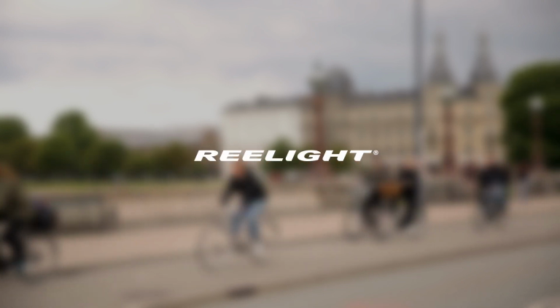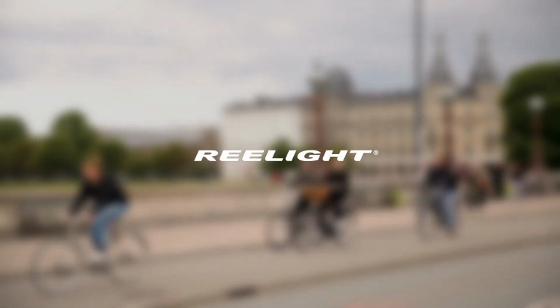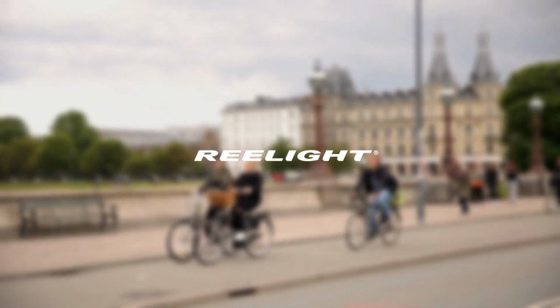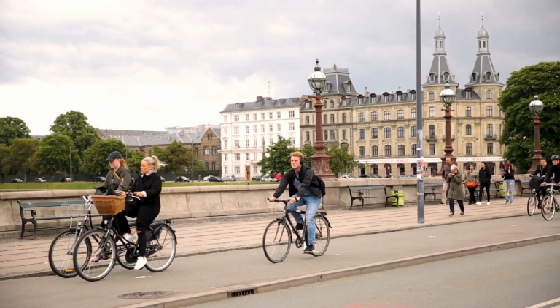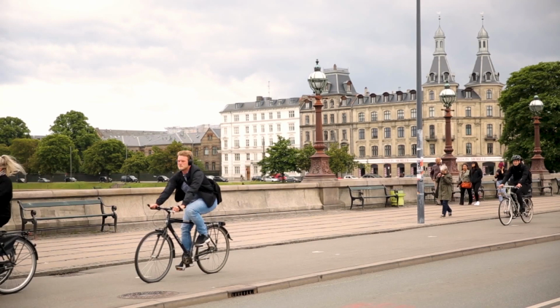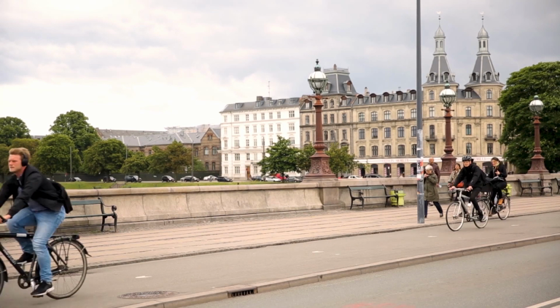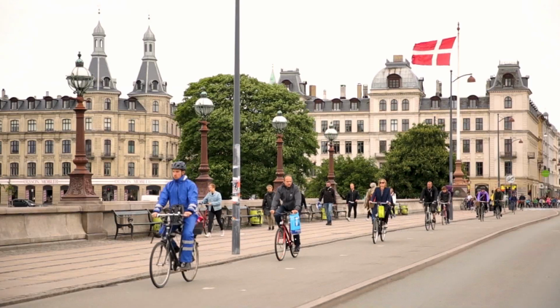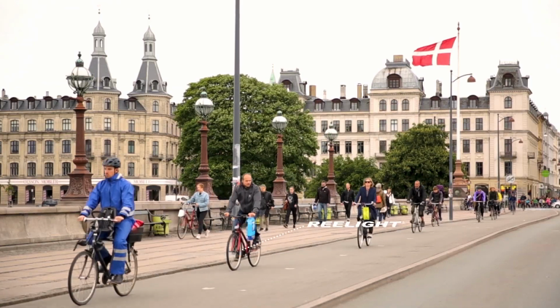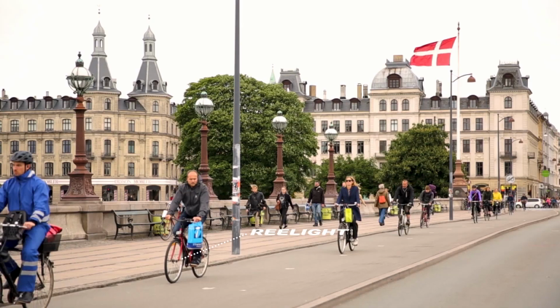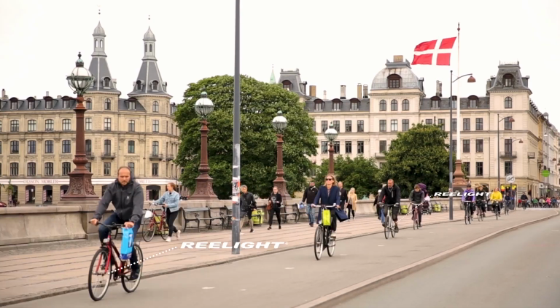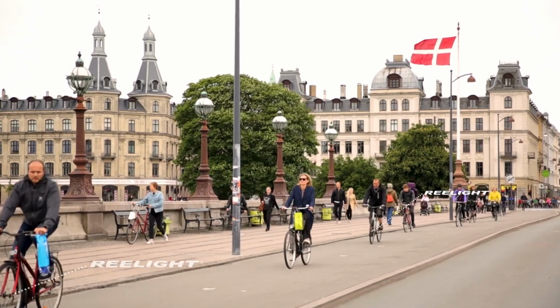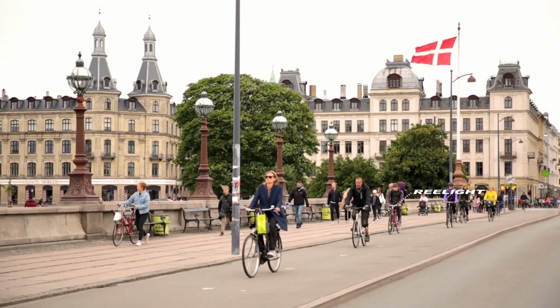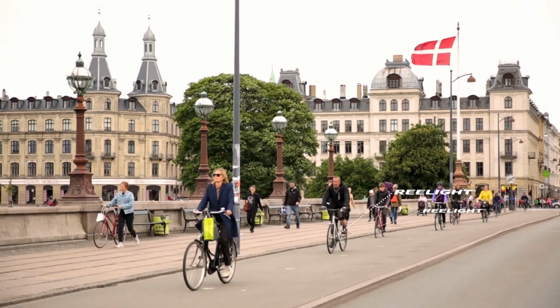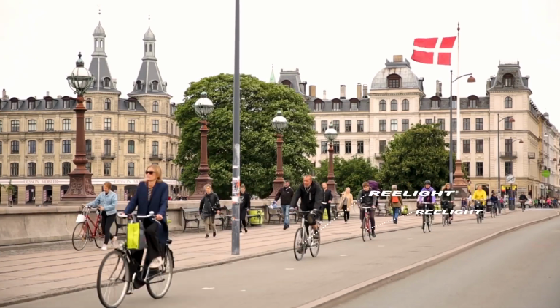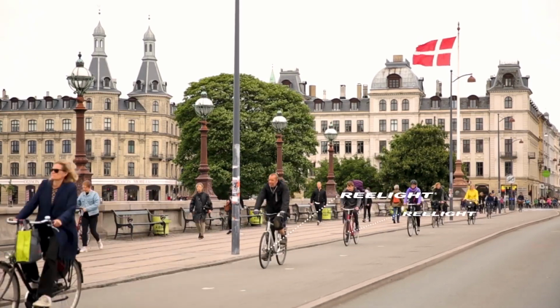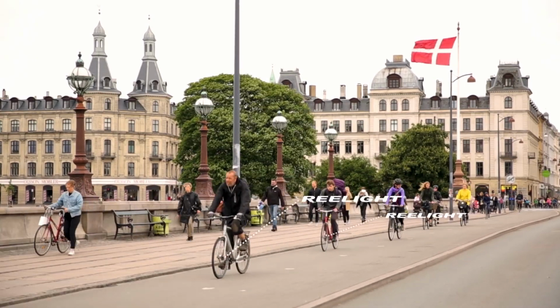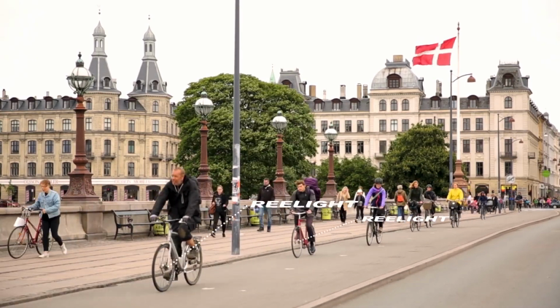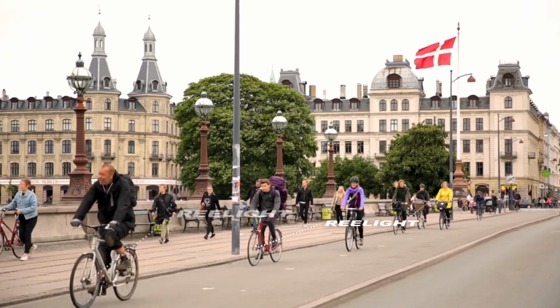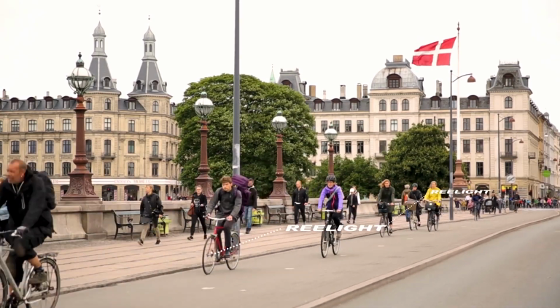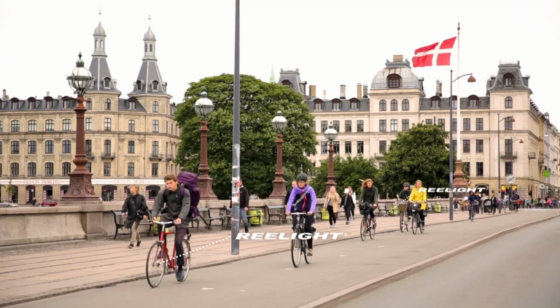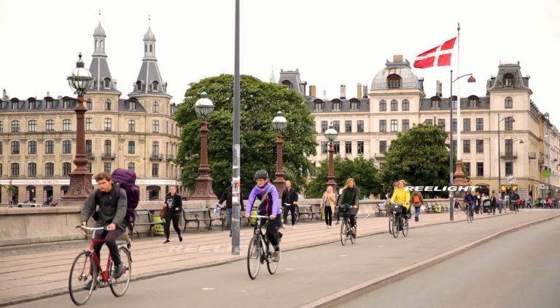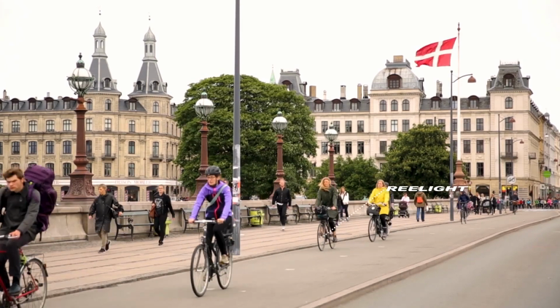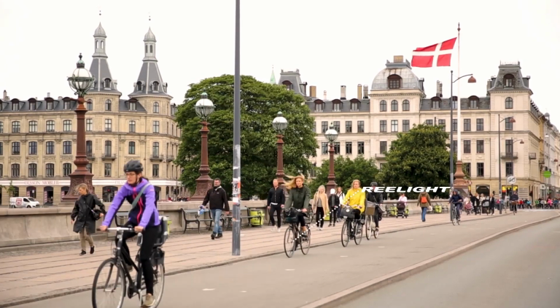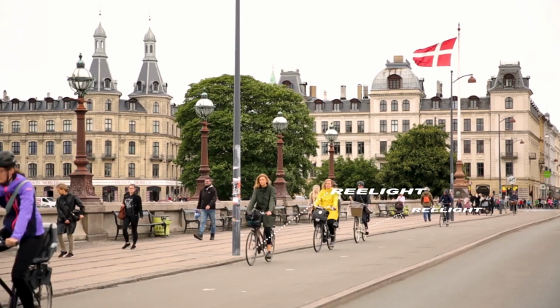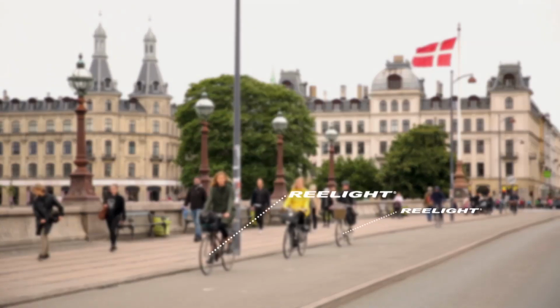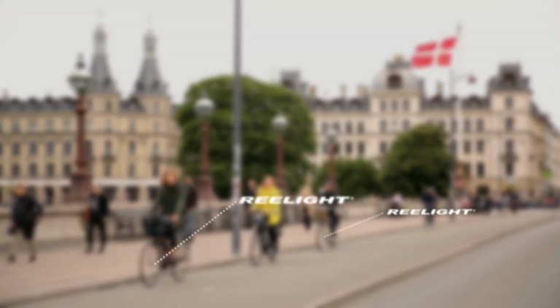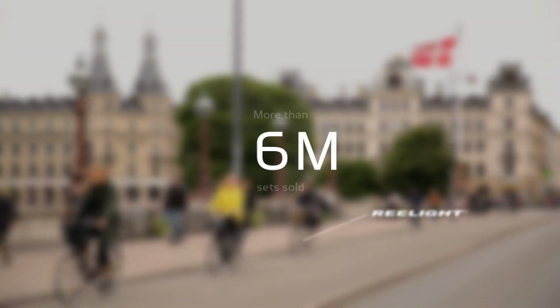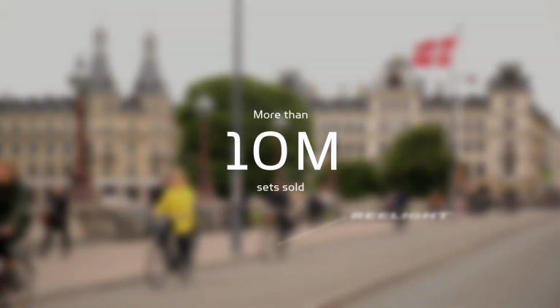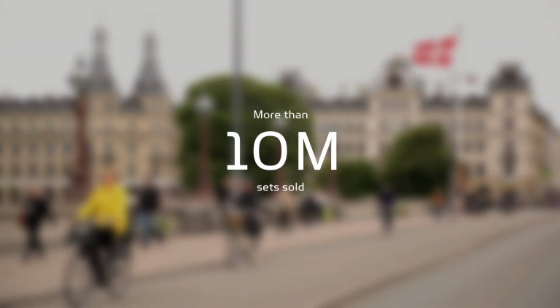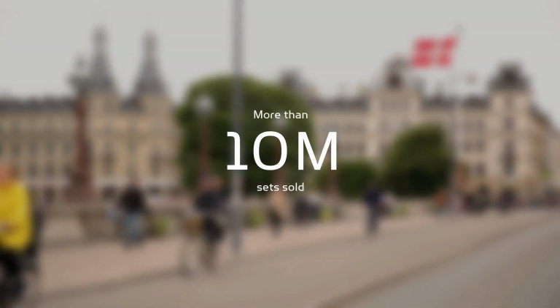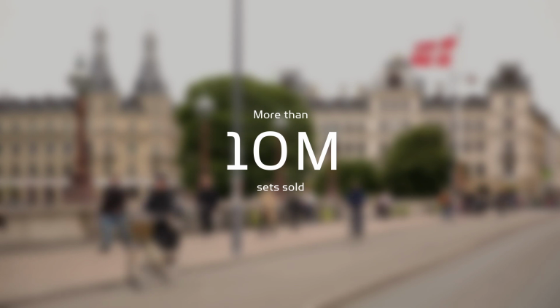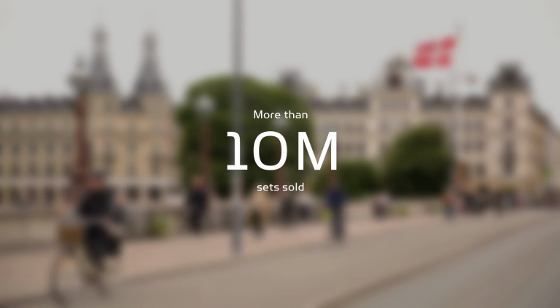In 2005, Reelite introduced the world's first bike lights running on magnetic energy. Today, Reelite is mounted on one out of three of all bikes in the Danish cities, and worldwide sales has reached more than 10 million sets of magnetic bike lights.